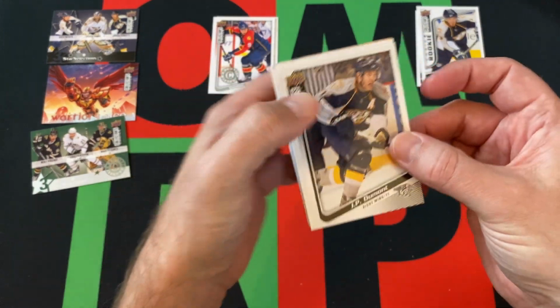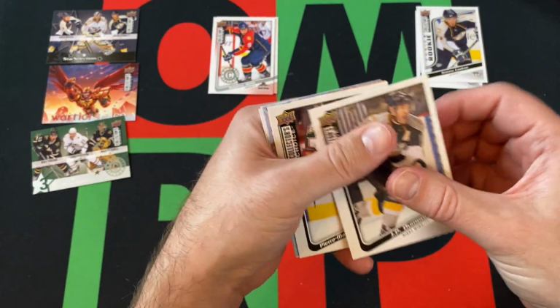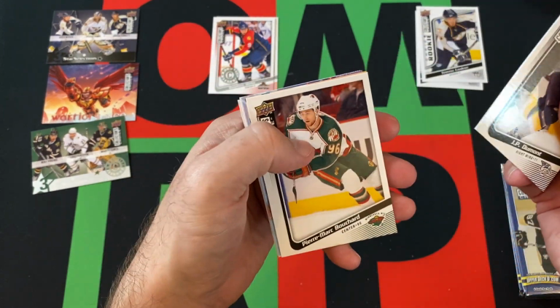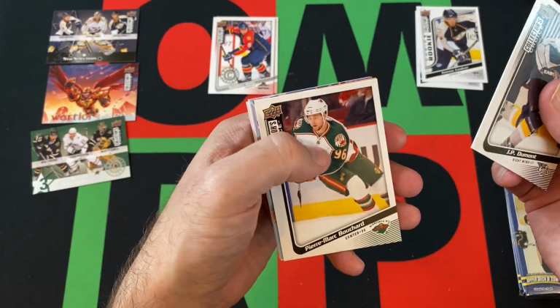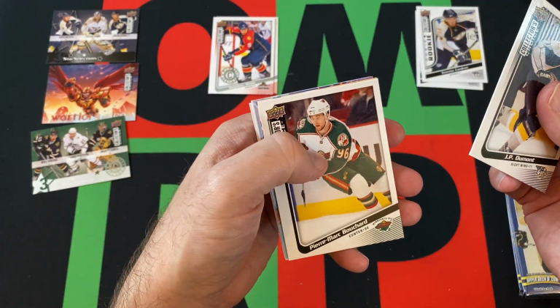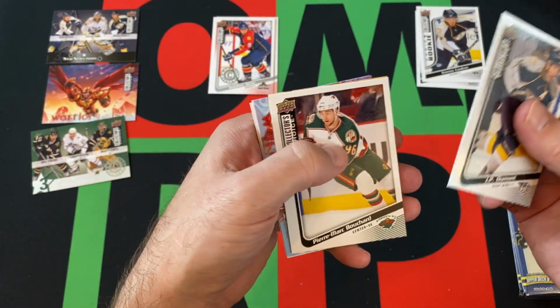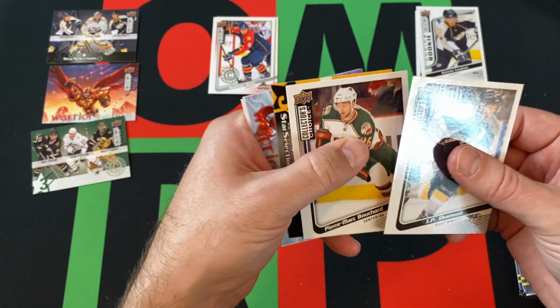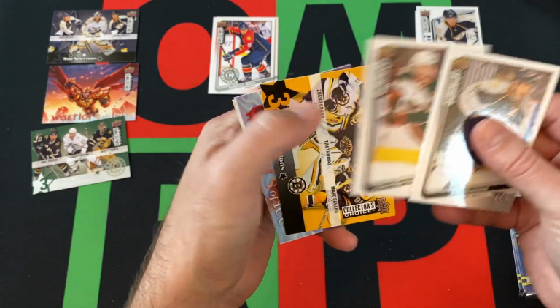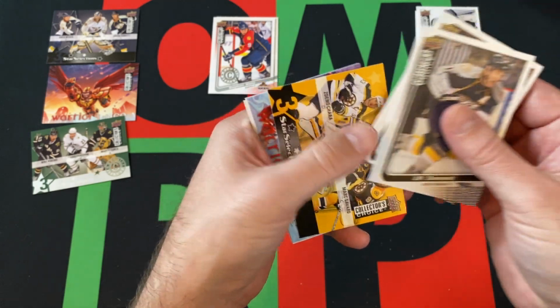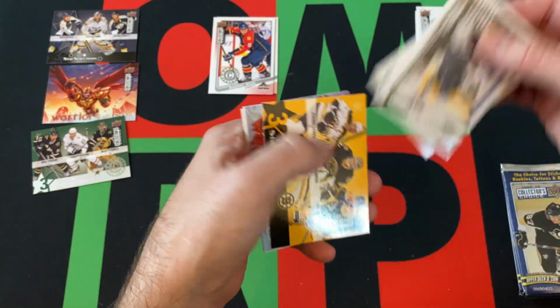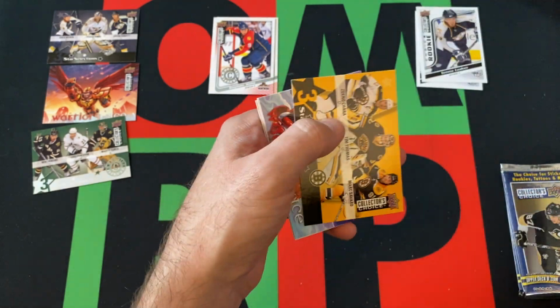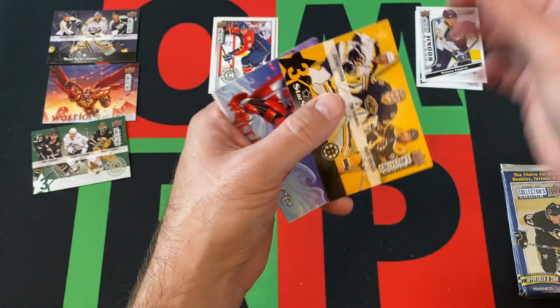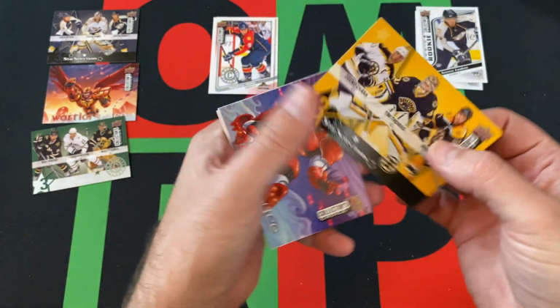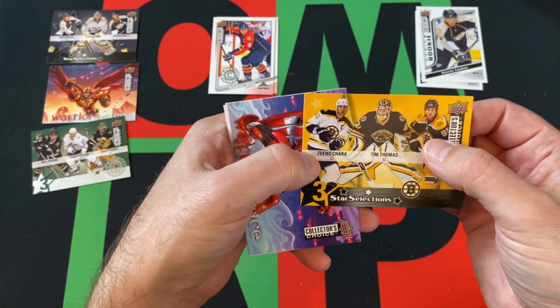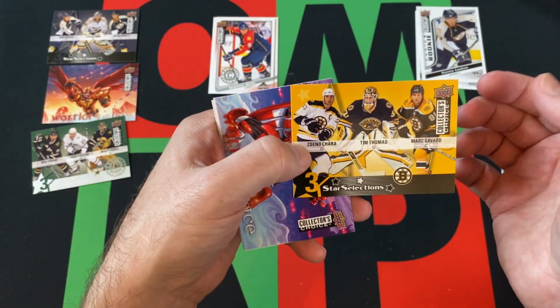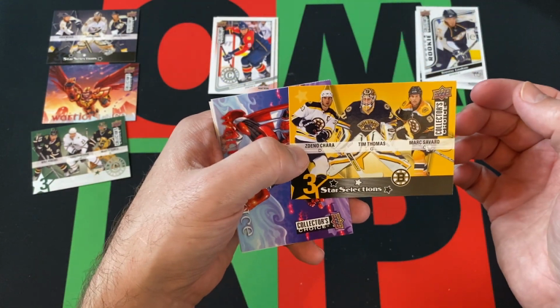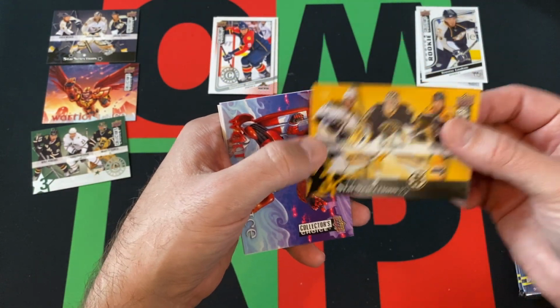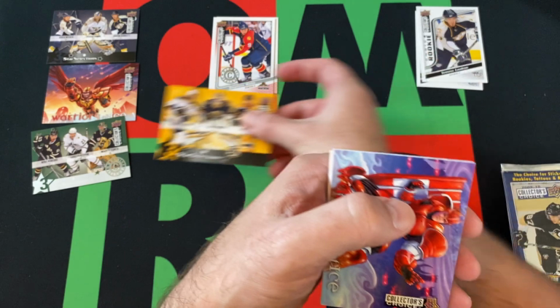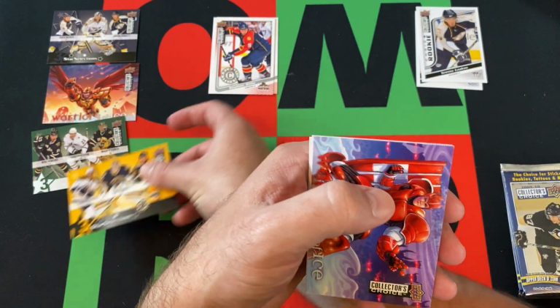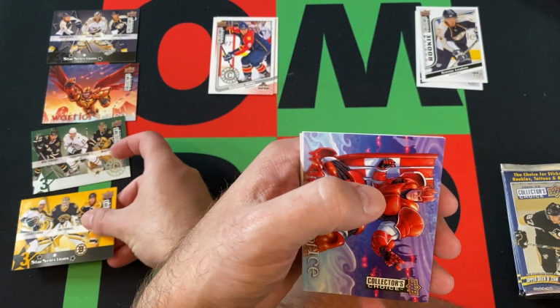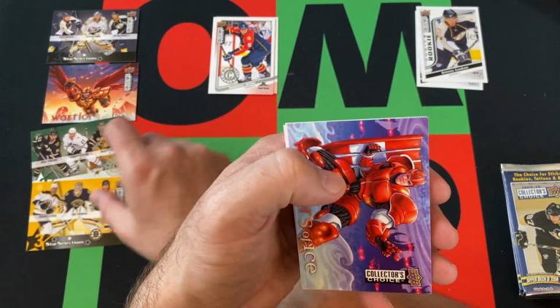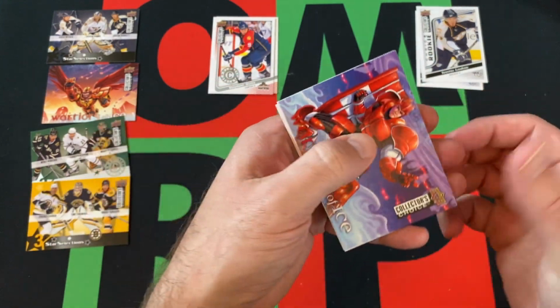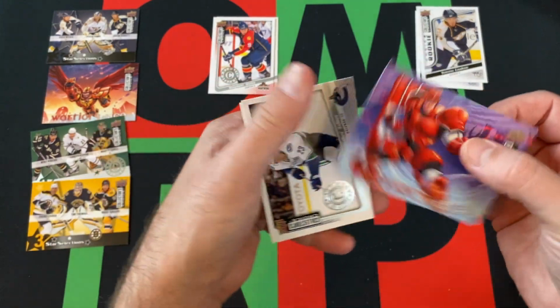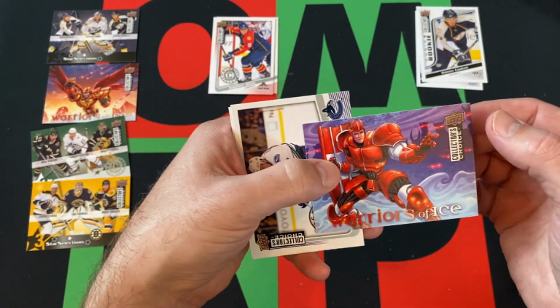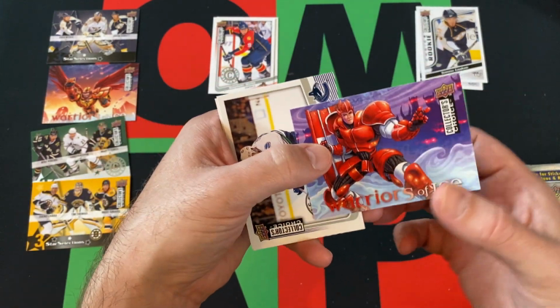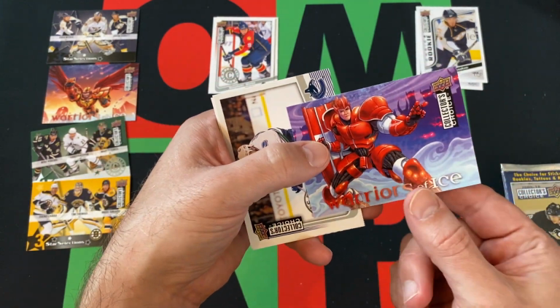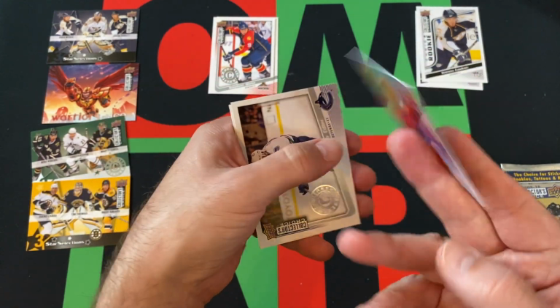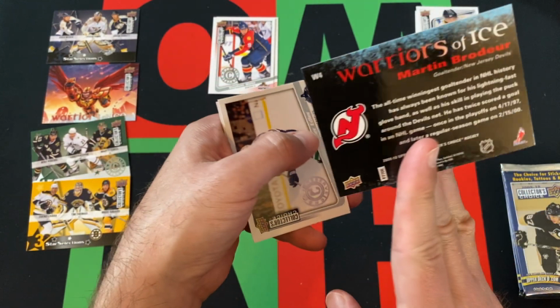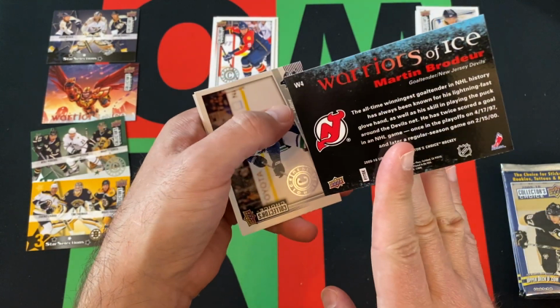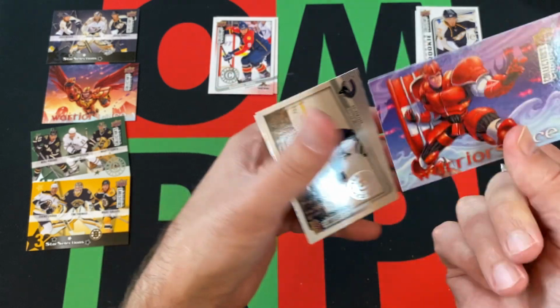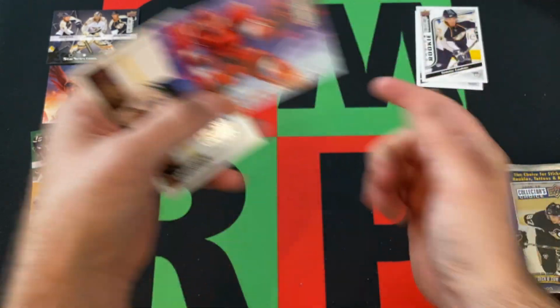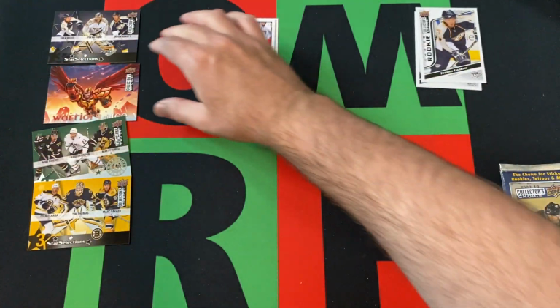JP Dumont, Pierre-Marc Bouchard, Three Stars Selection: Chara, Thomas, and Savard. We got Warriors of Ice — another Warriors of Ice — Martin Brodeur.